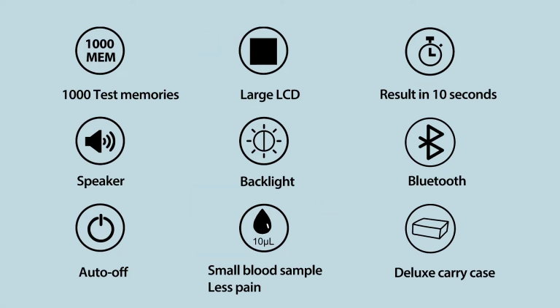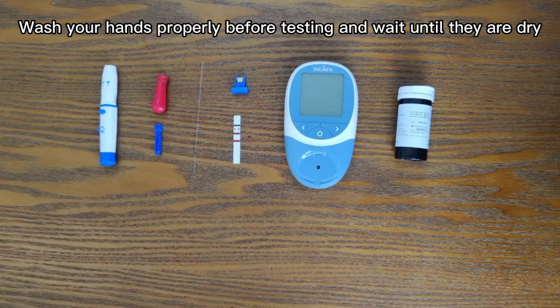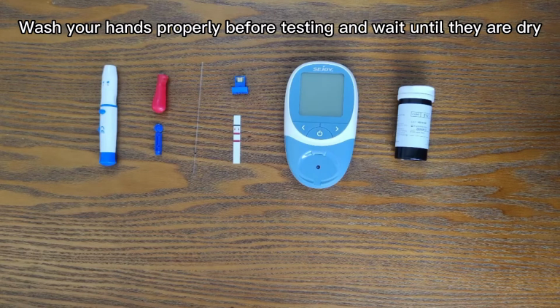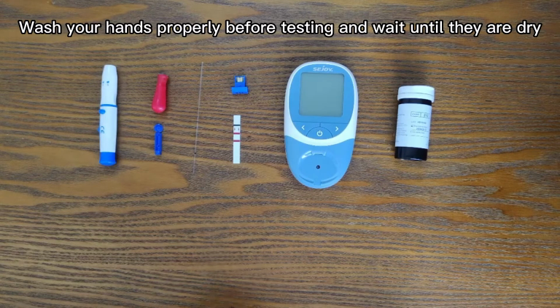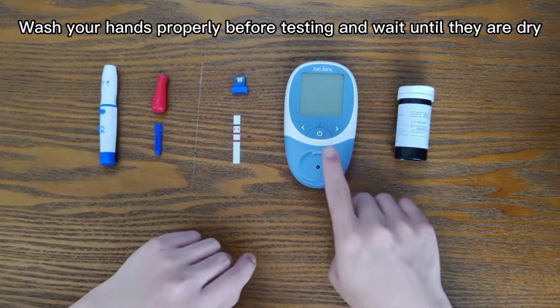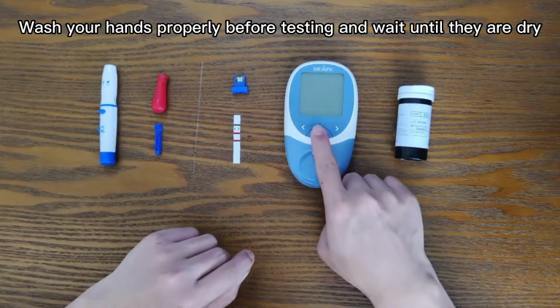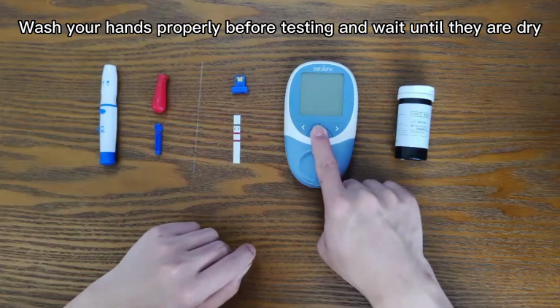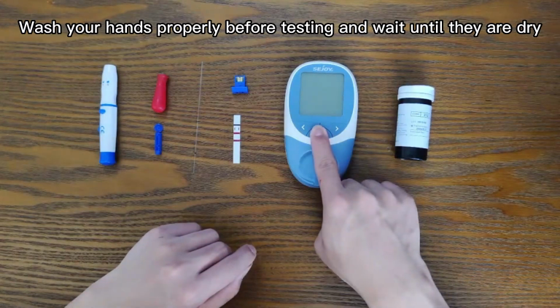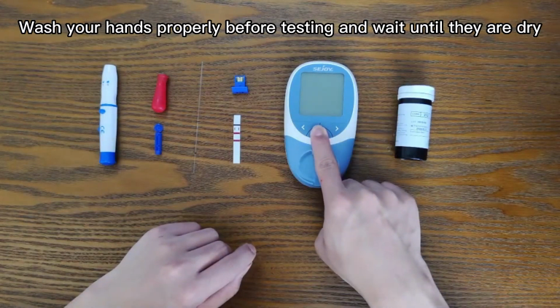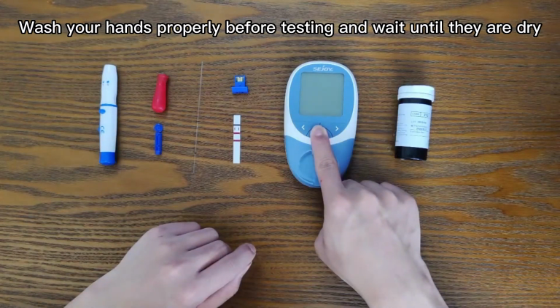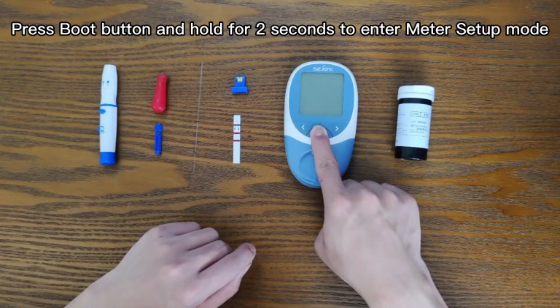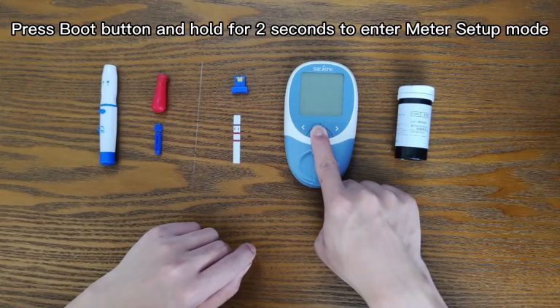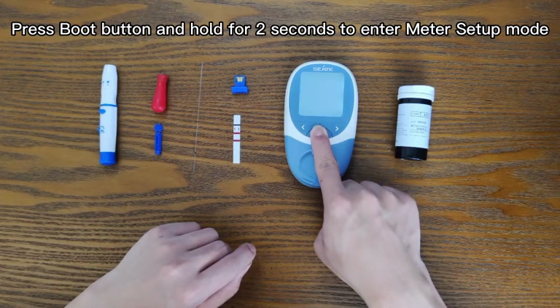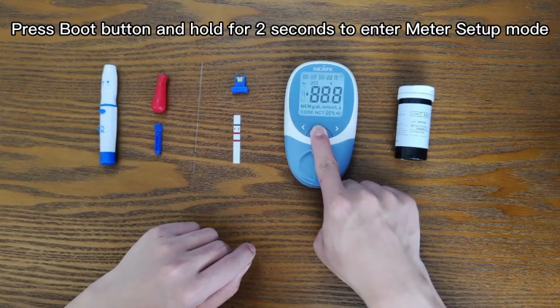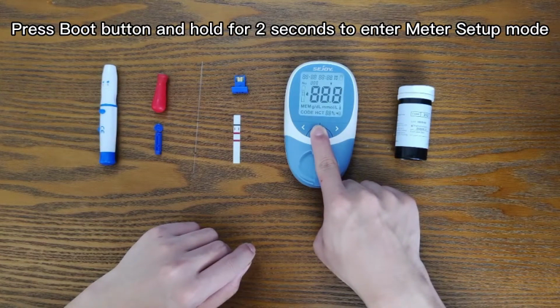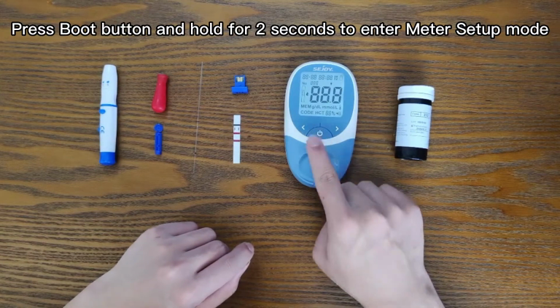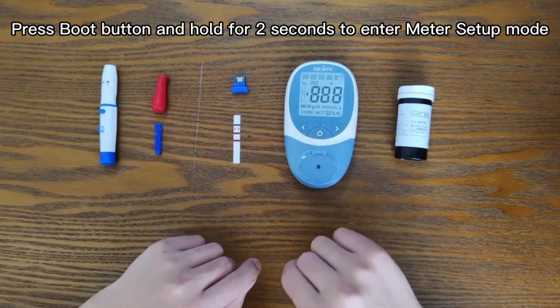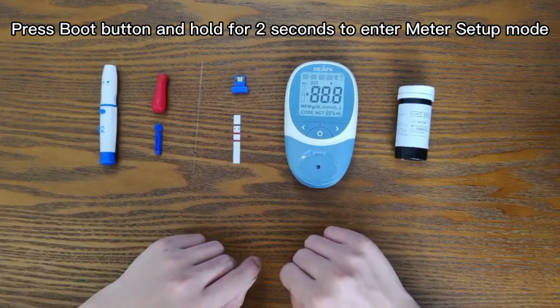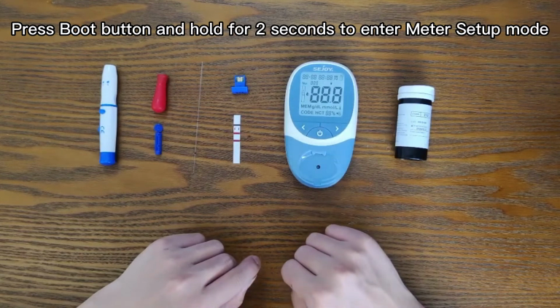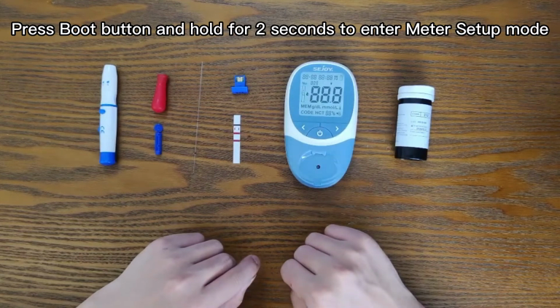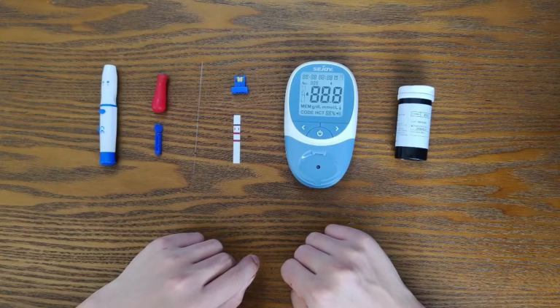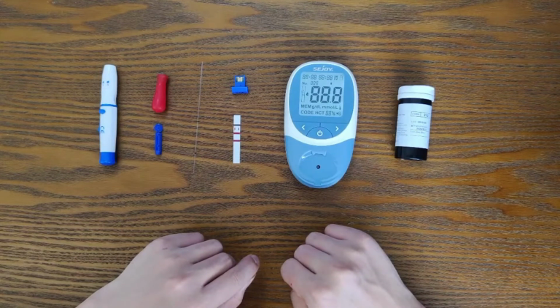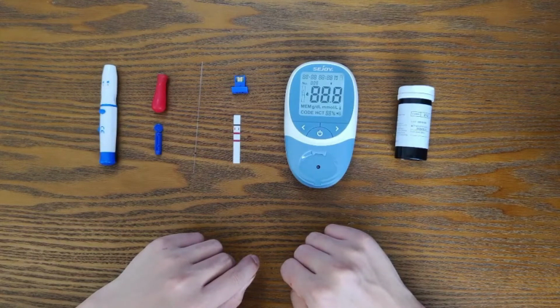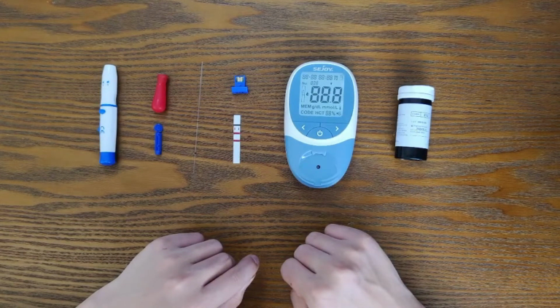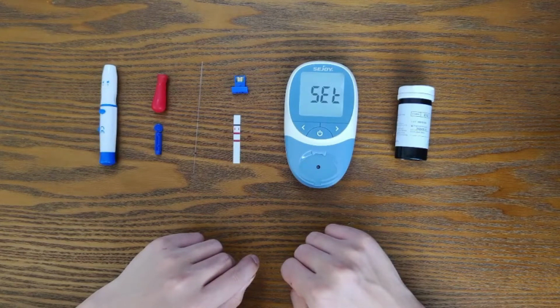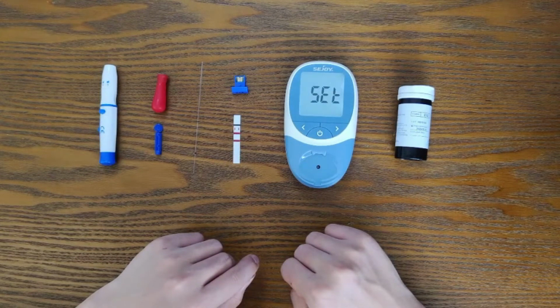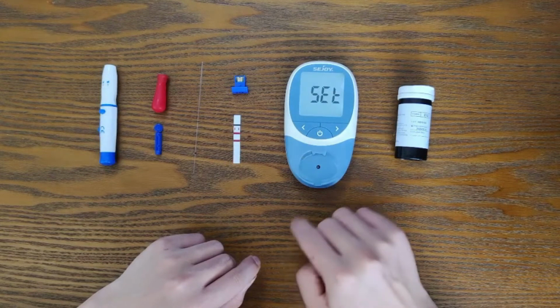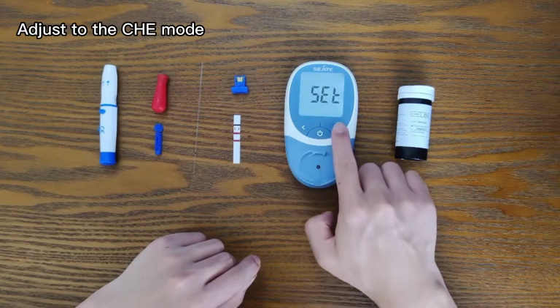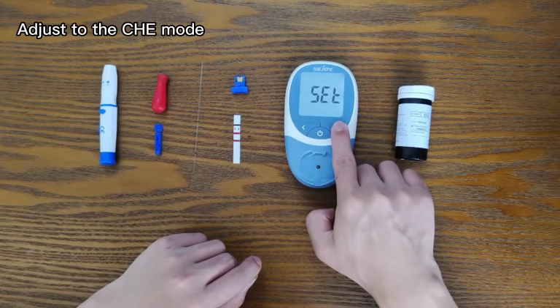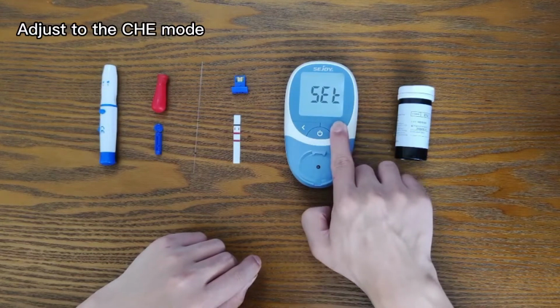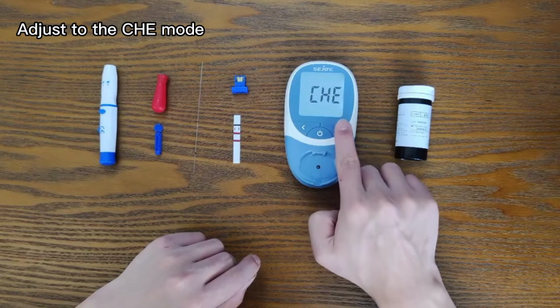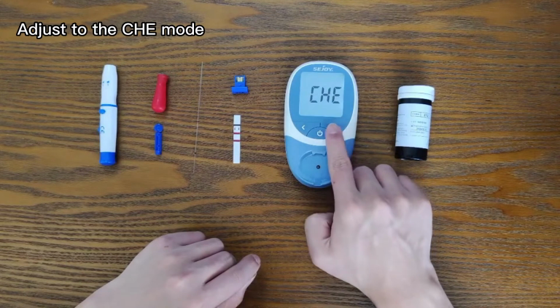Wash your hands properly before testing and wait until they are dry. Press the boot button and hold for 2 seconds to enter meter setup mode. Adjust to the CHE mode.